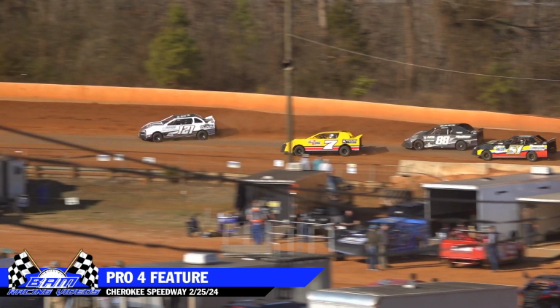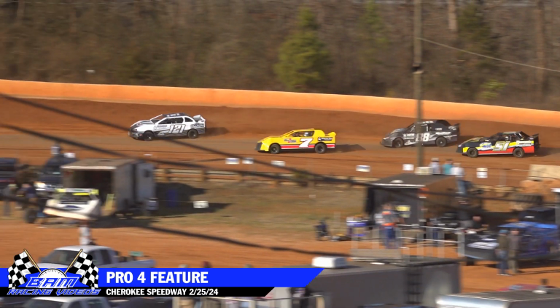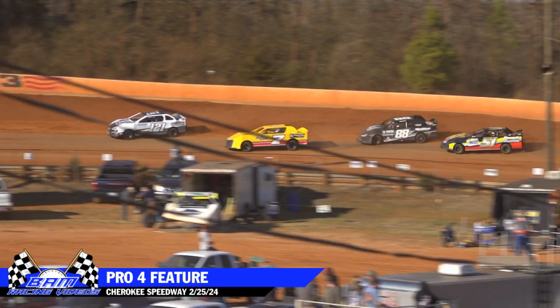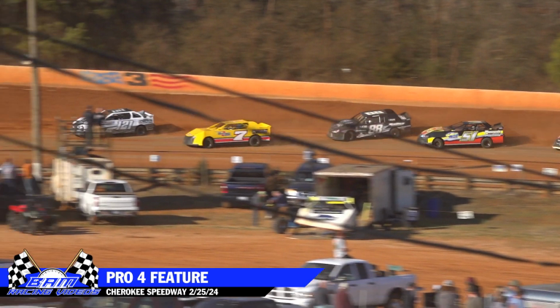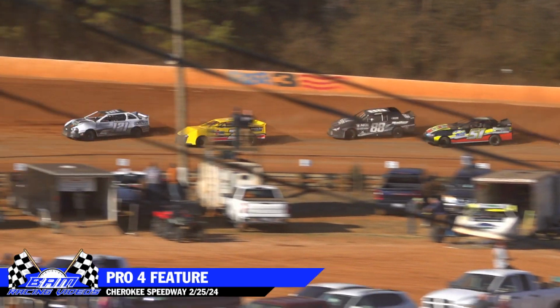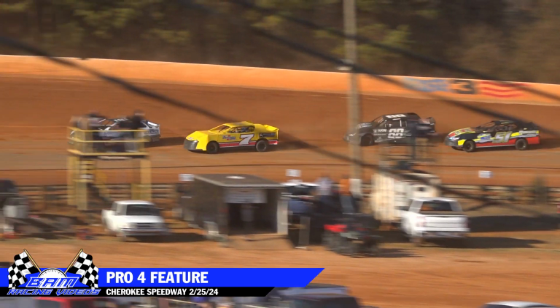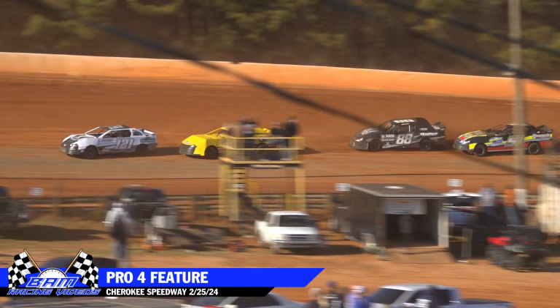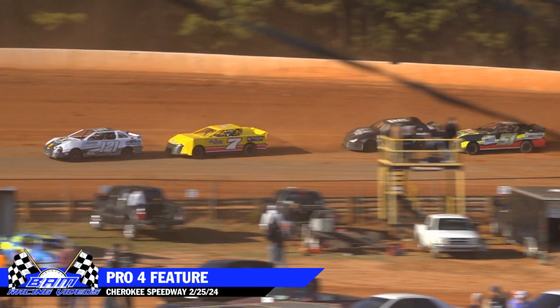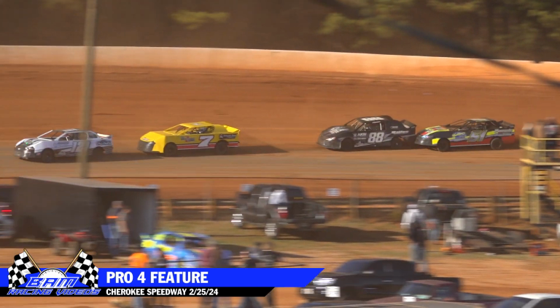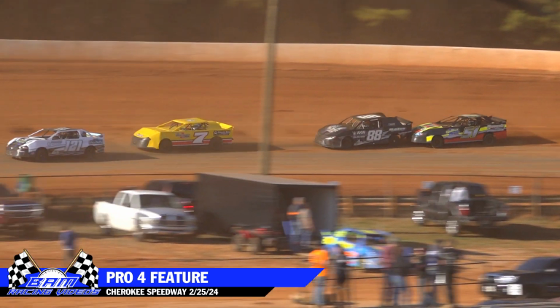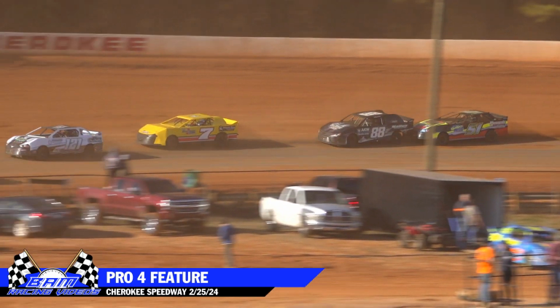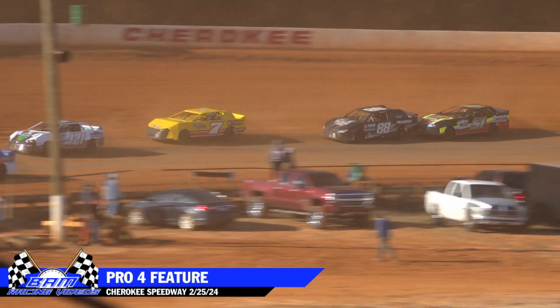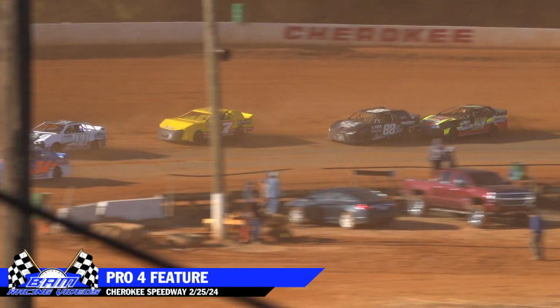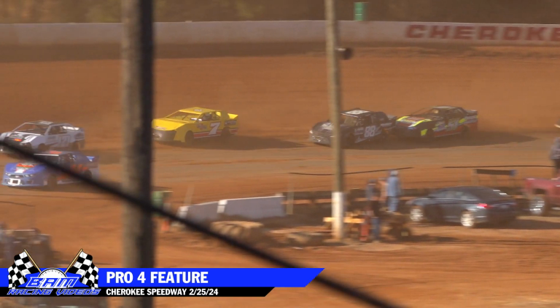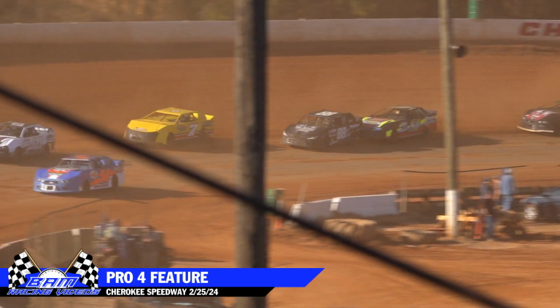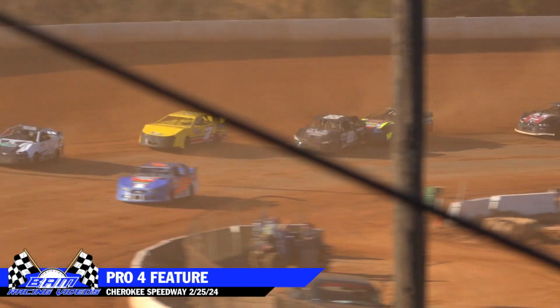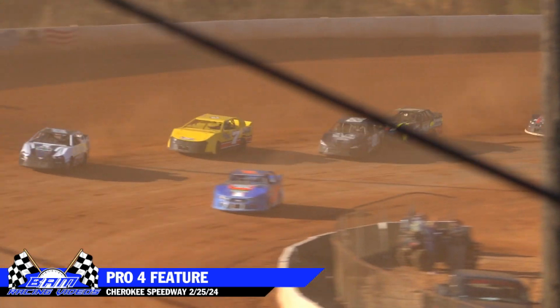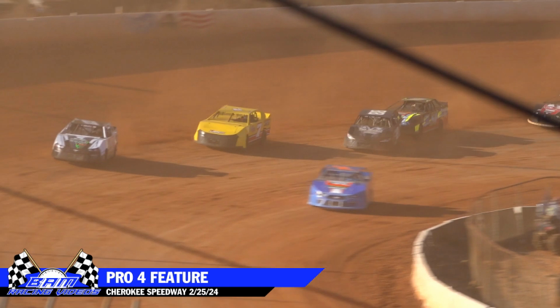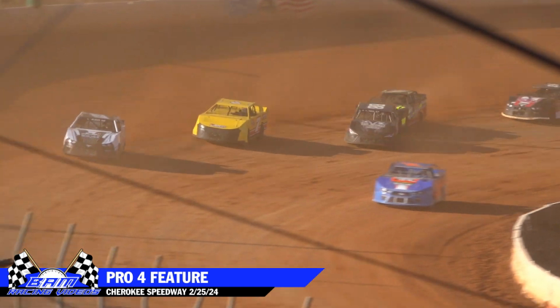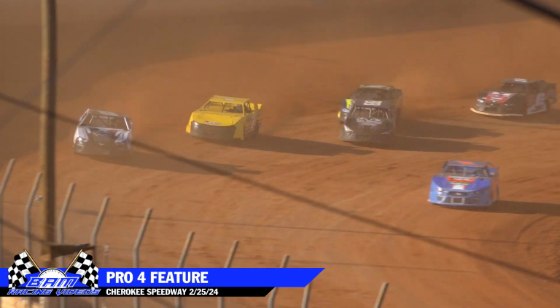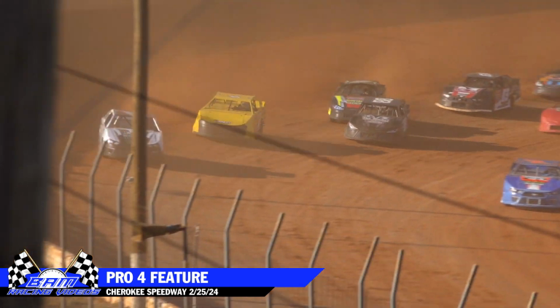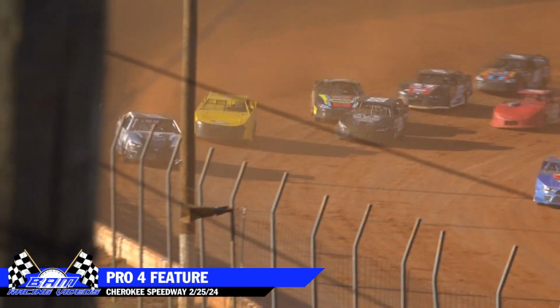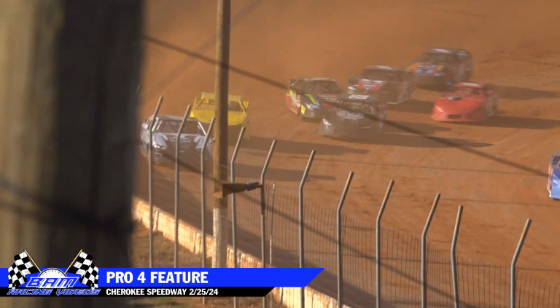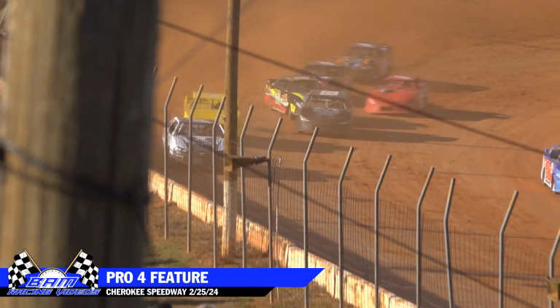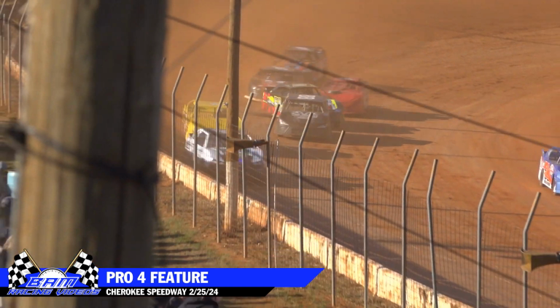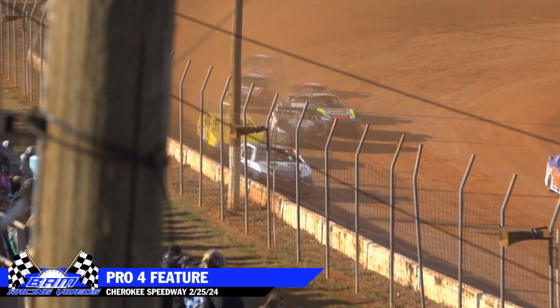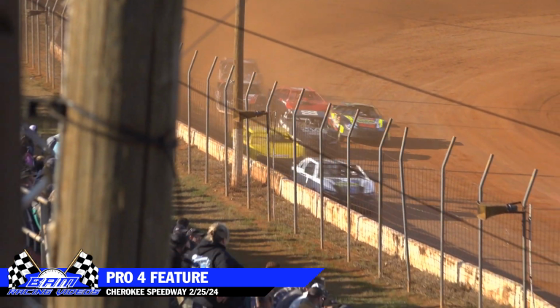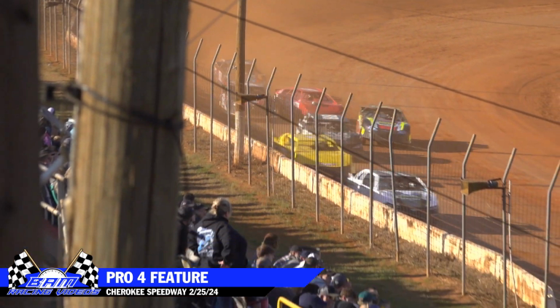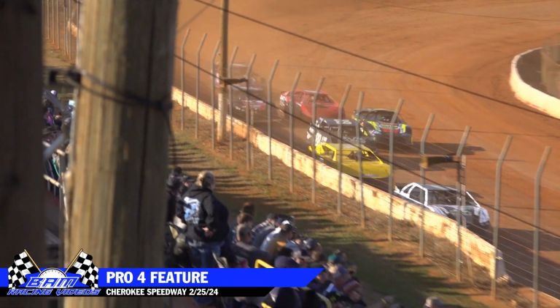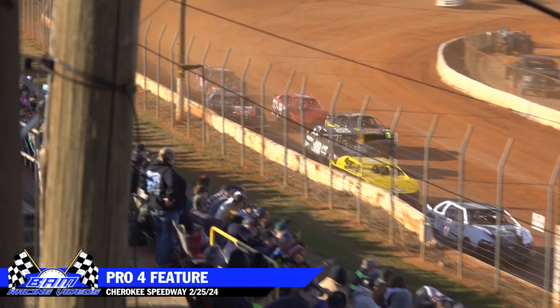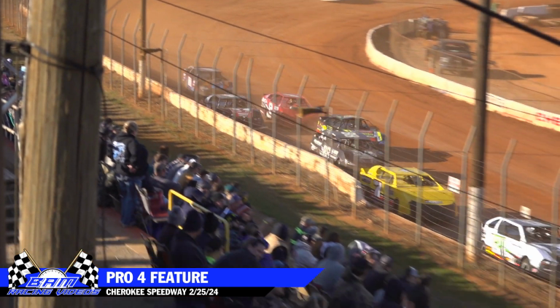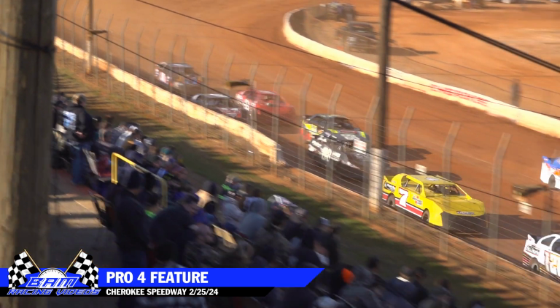Gilbert has gotten closer by about a car length. But folks, you look third on back — it is a freight train from about third to tenth. All those cars under a blanket.